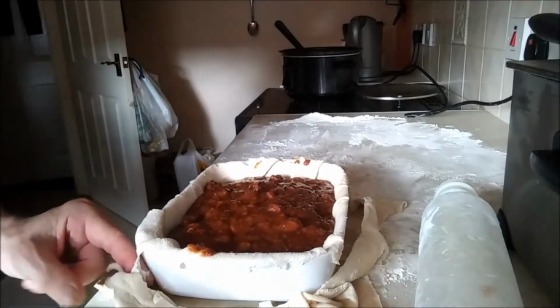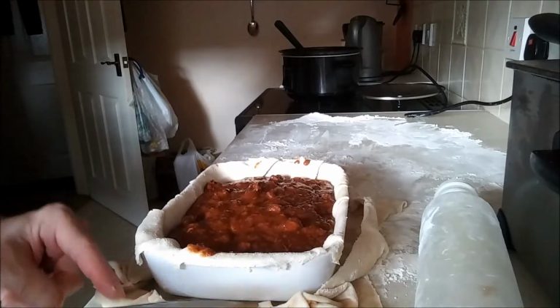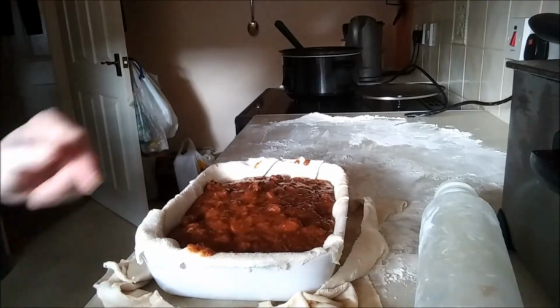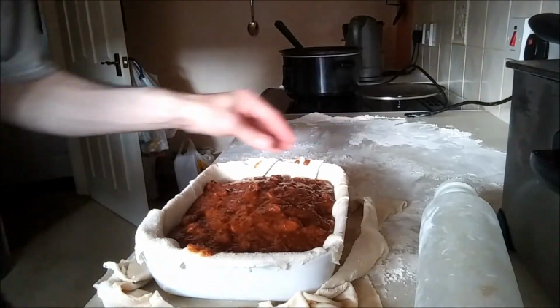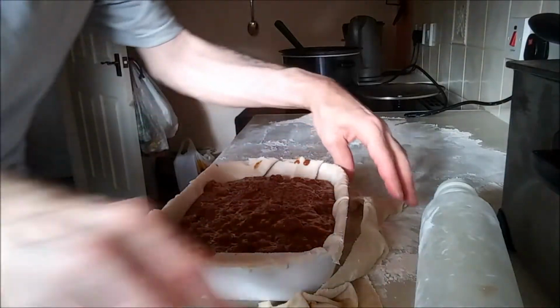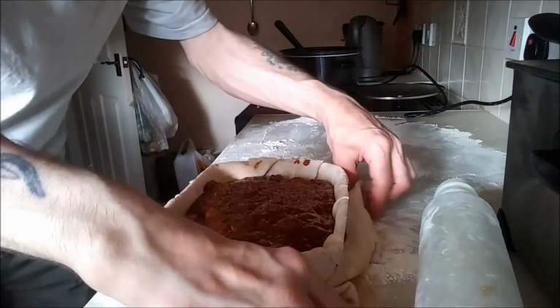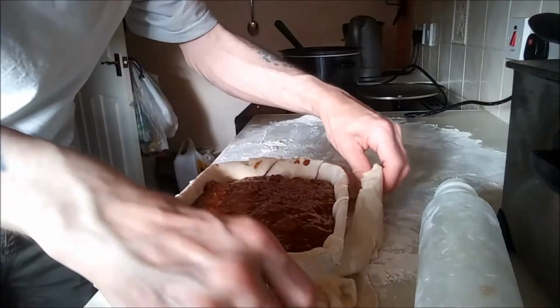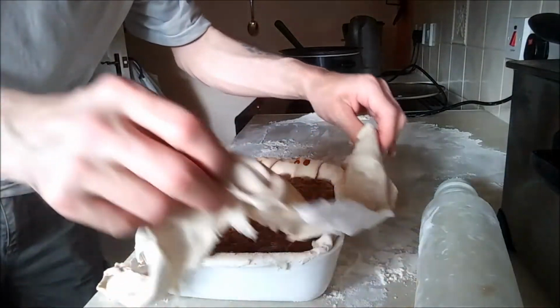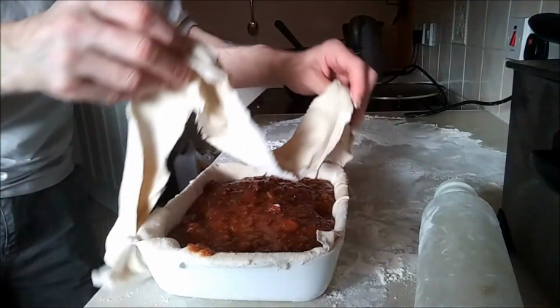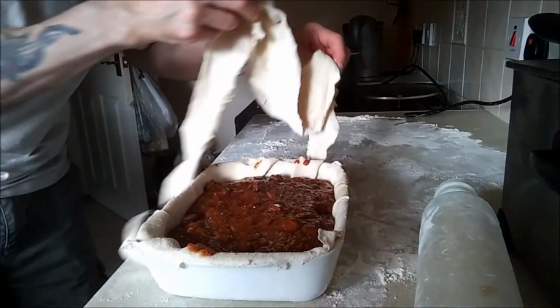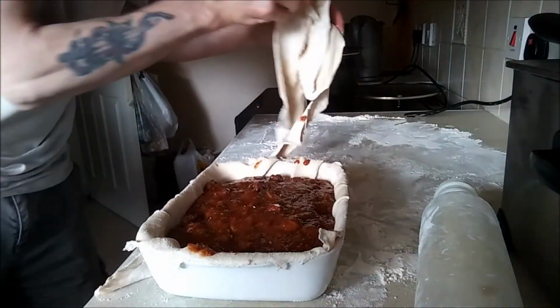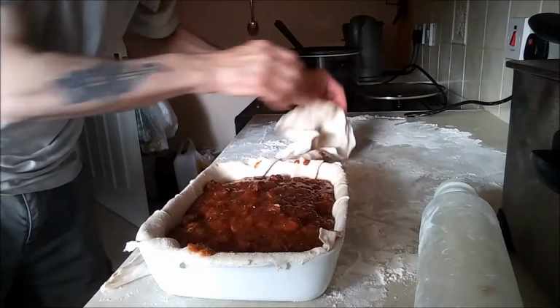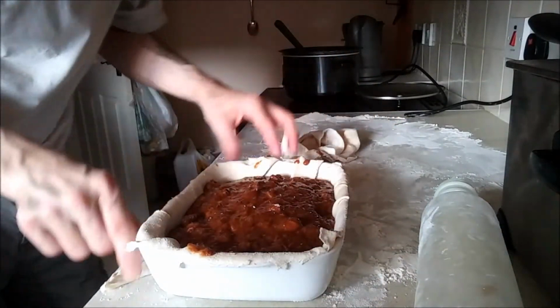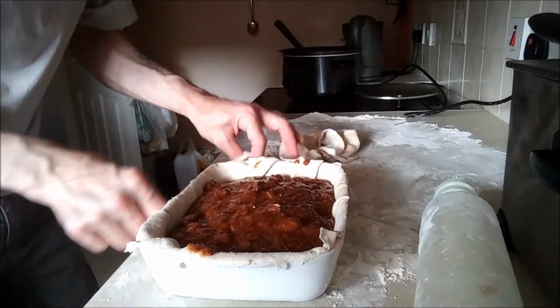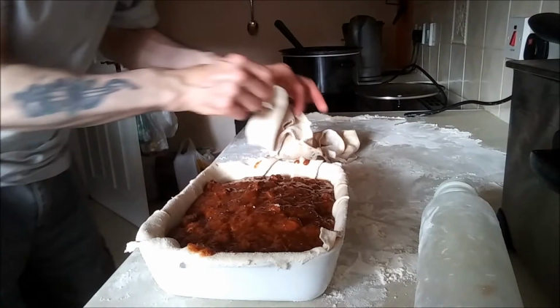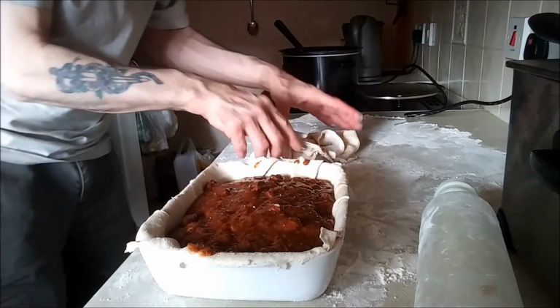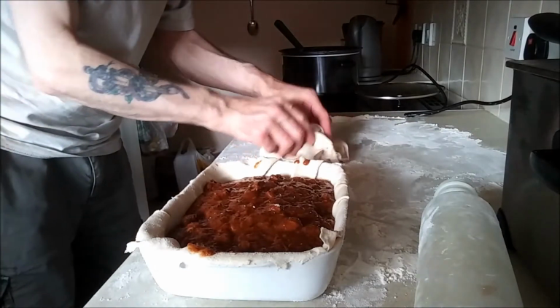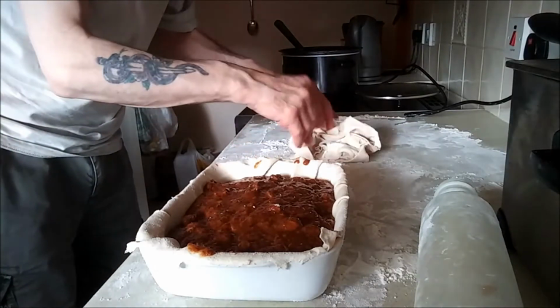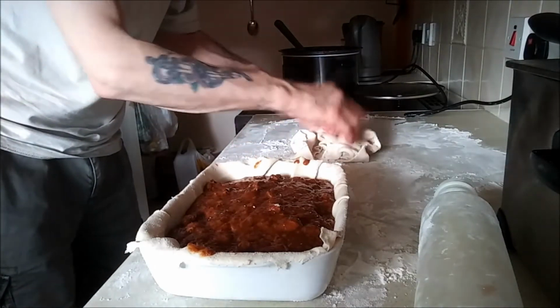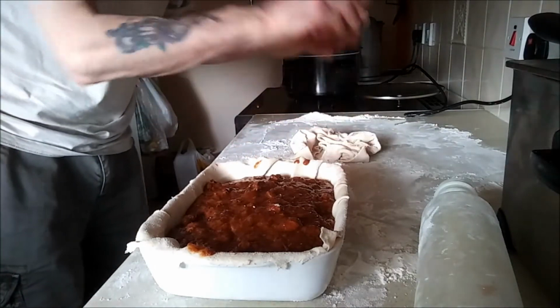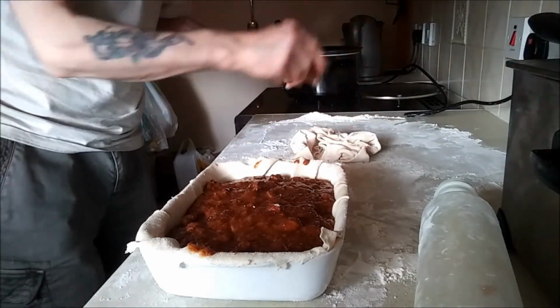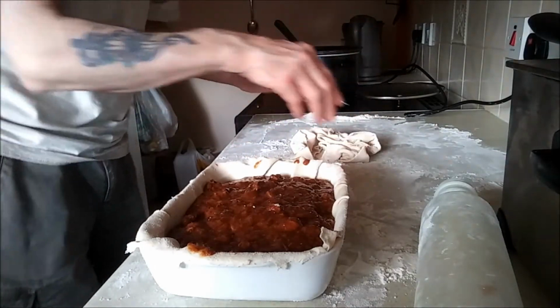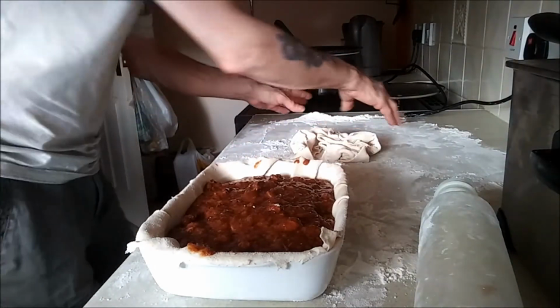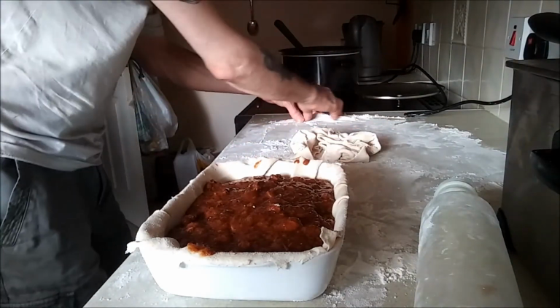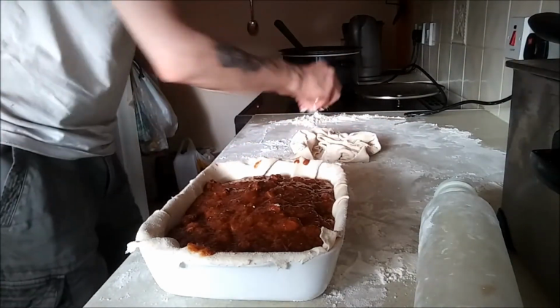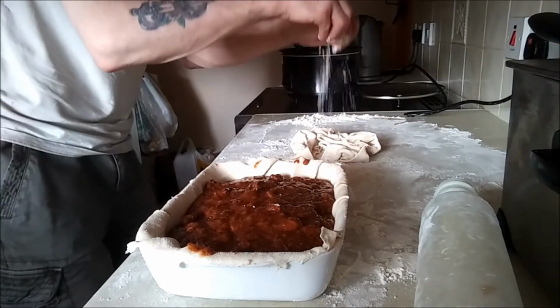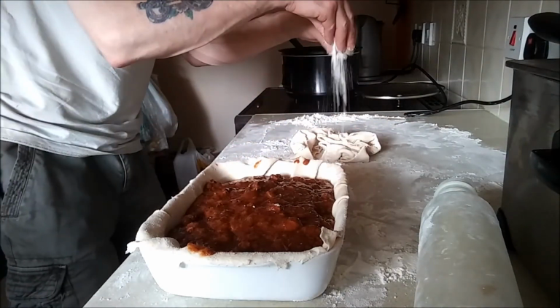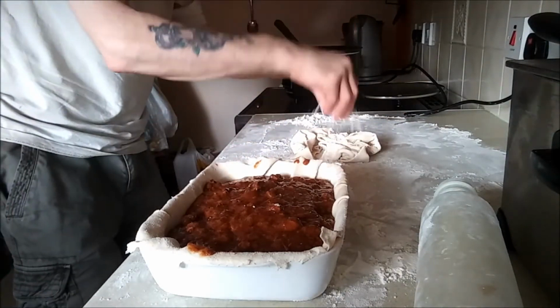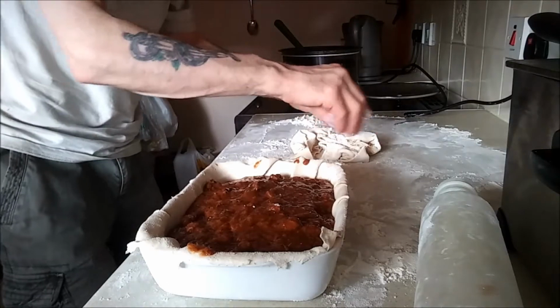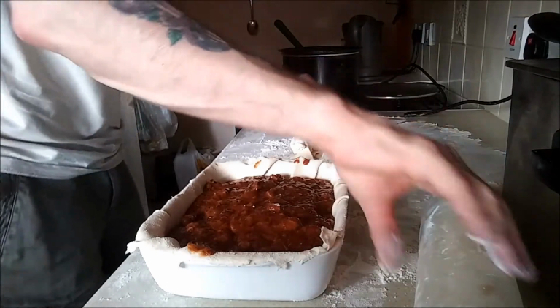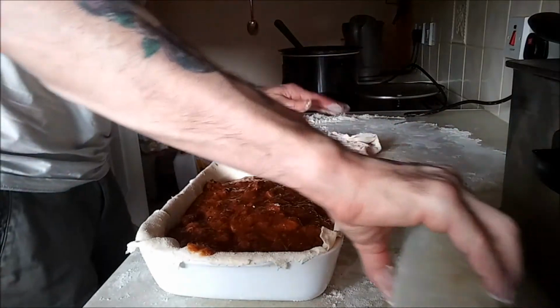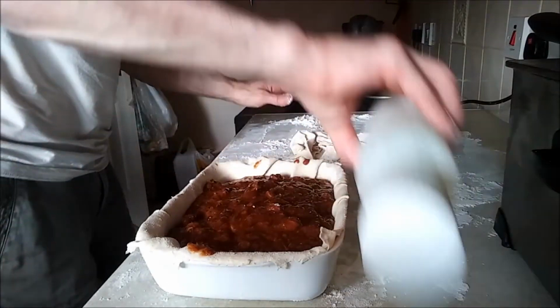There you go. And now with this I shall make the lid. So I'll roll it out.